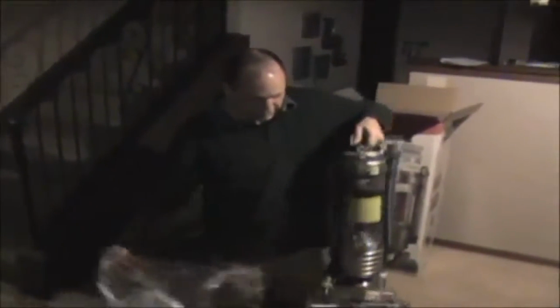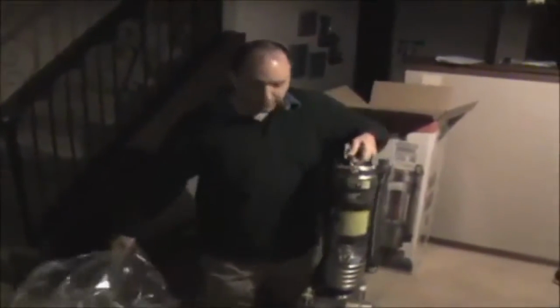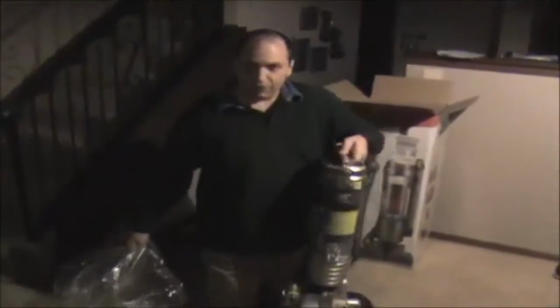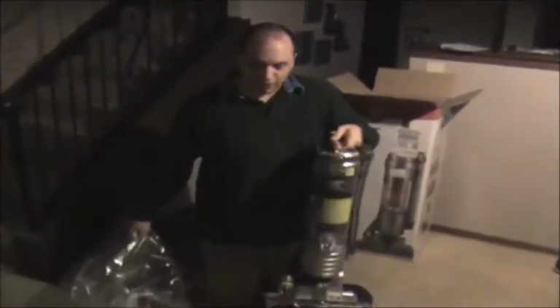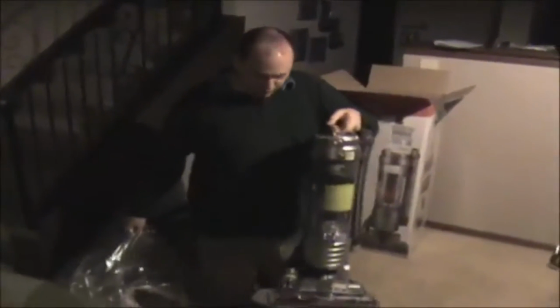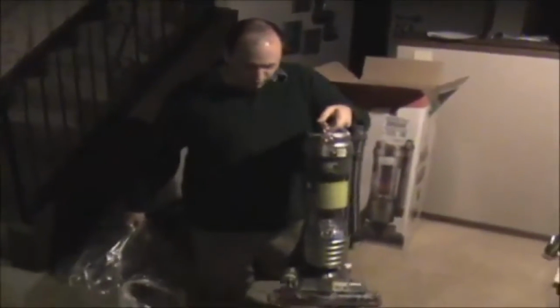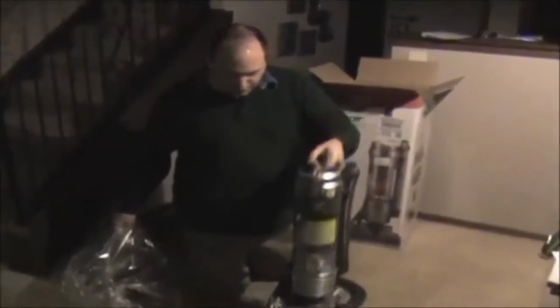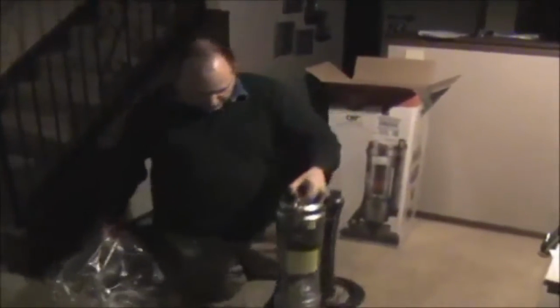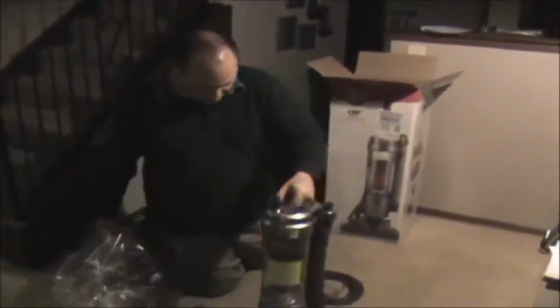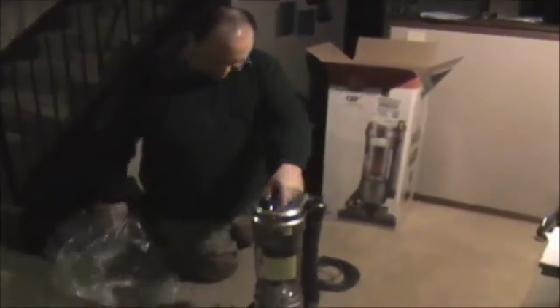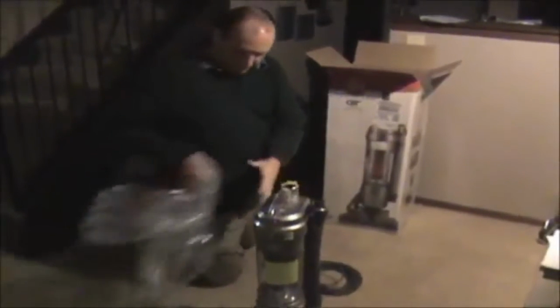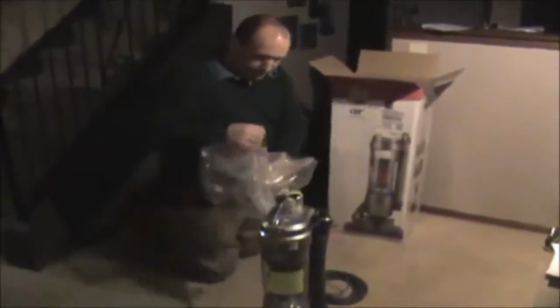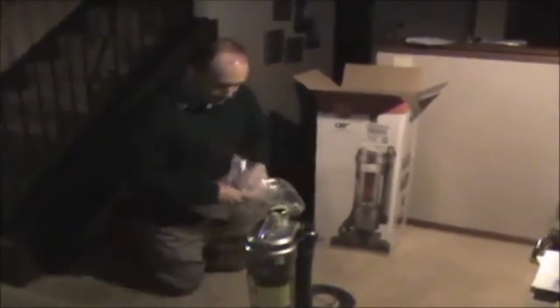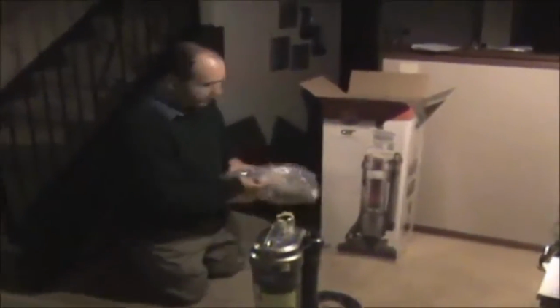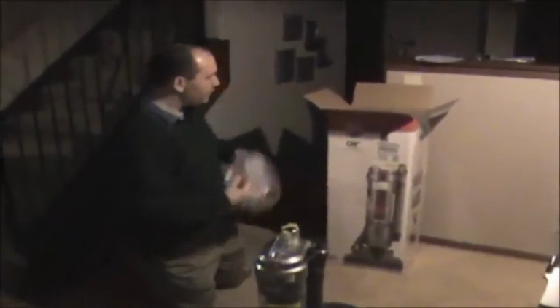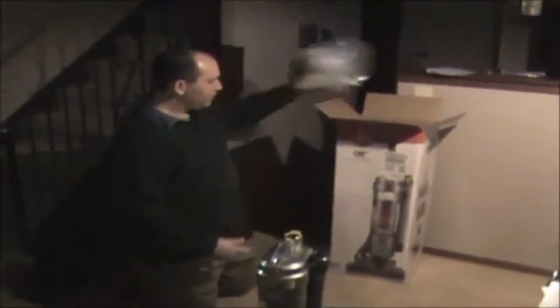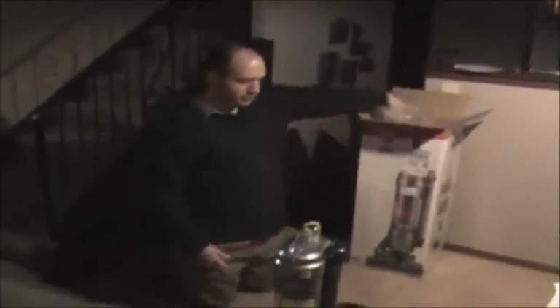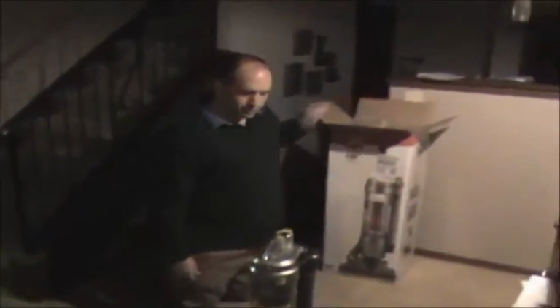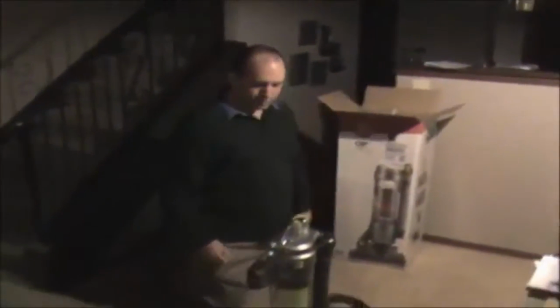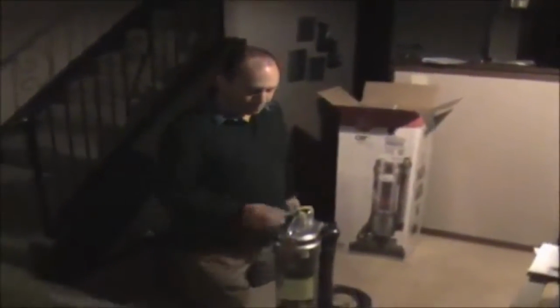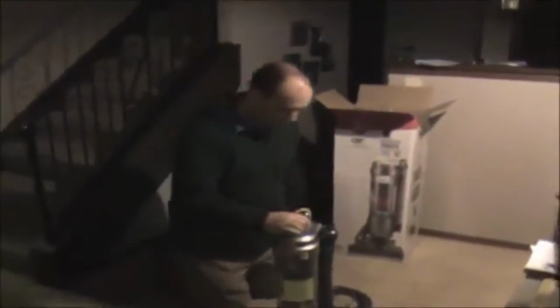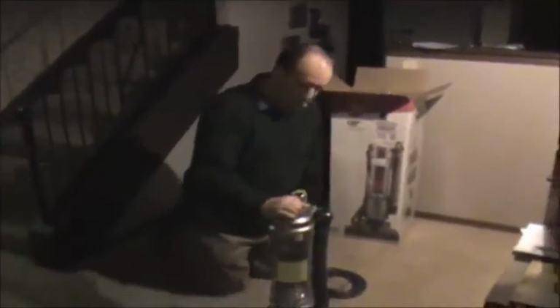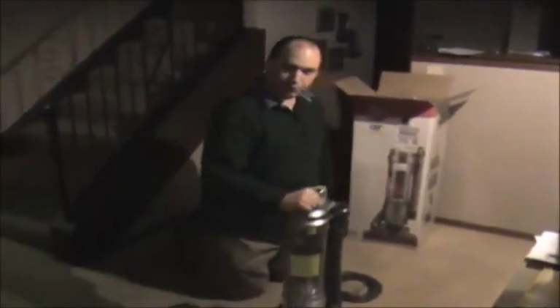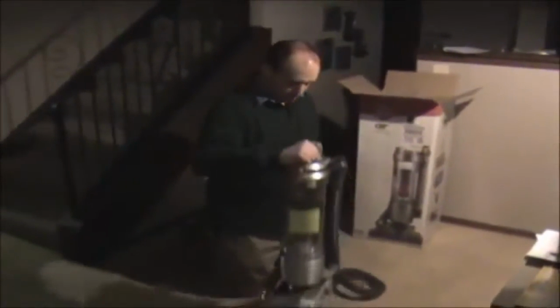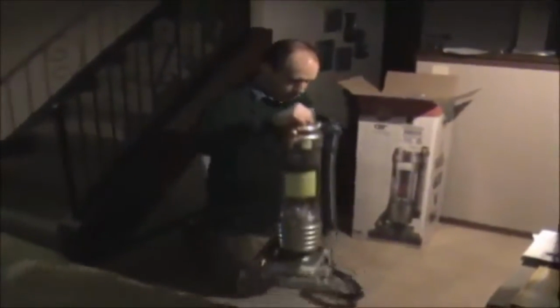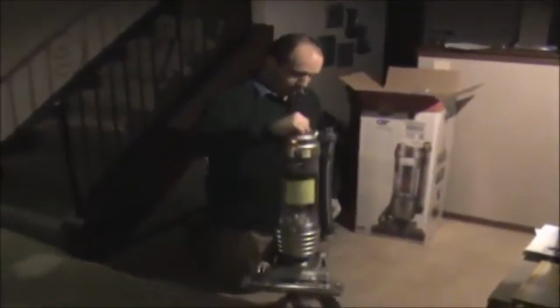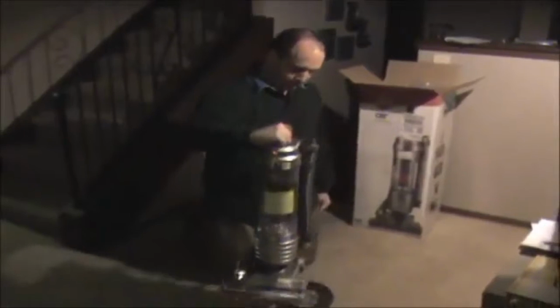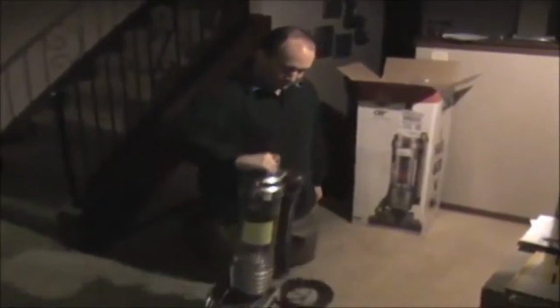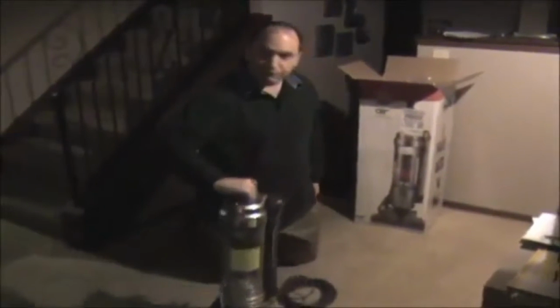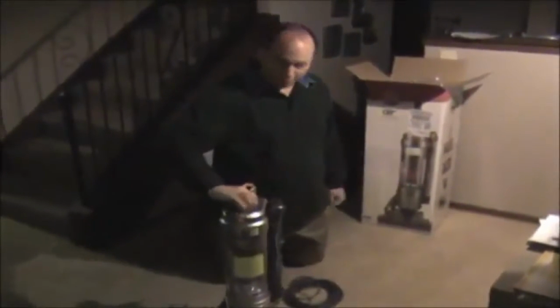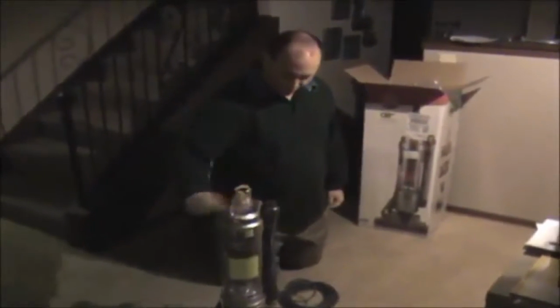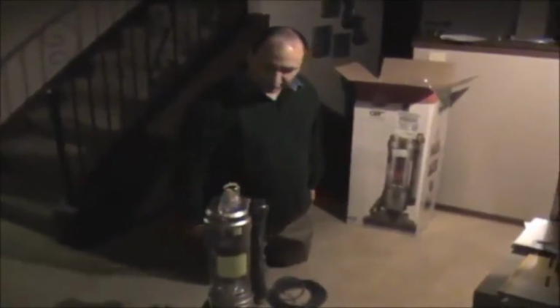Nice, lightweight, just 12 pounds. You can easily lift it with one arm if you're moderately strong.